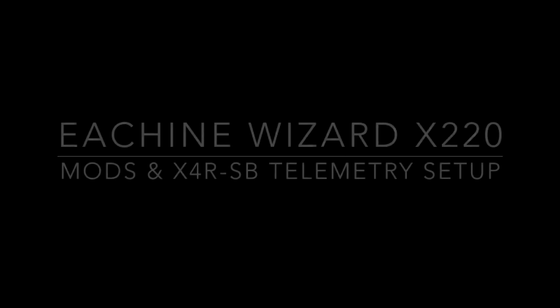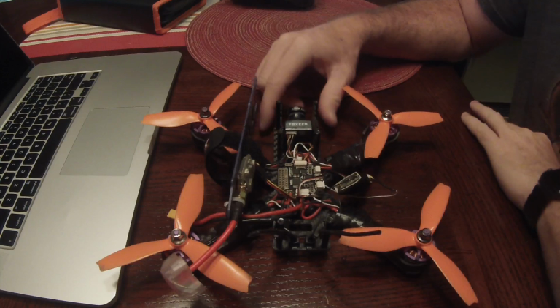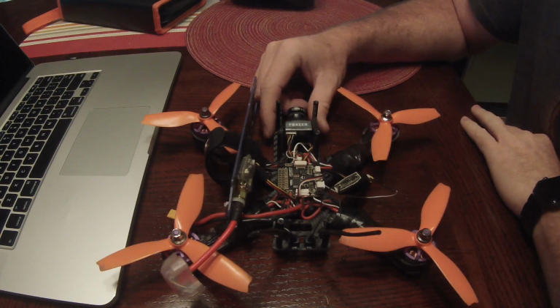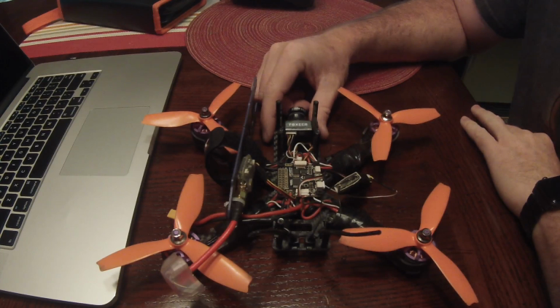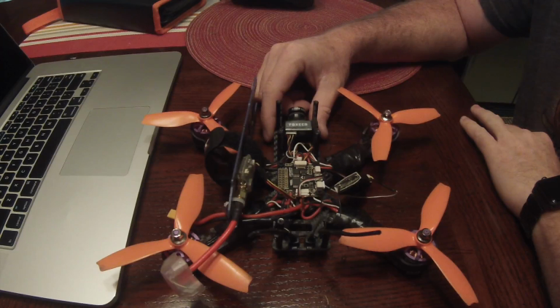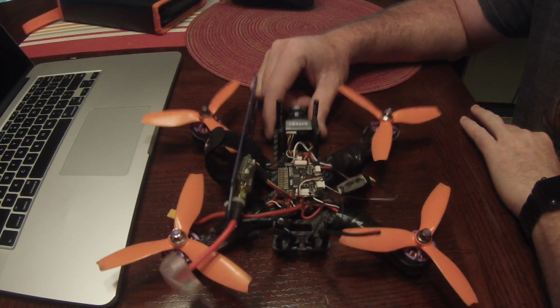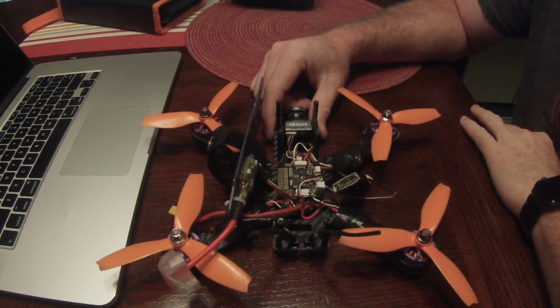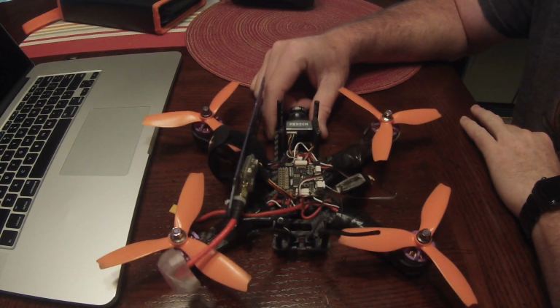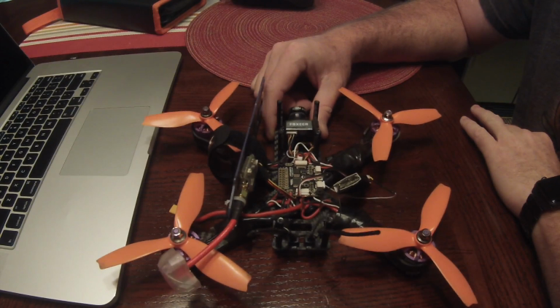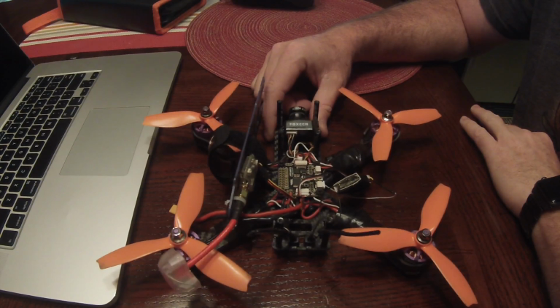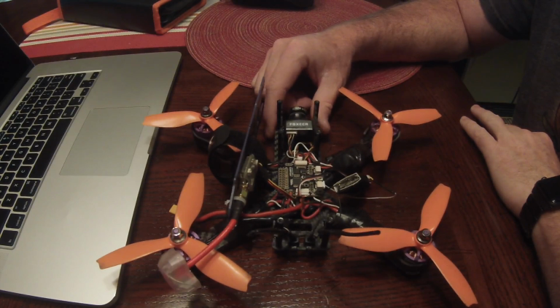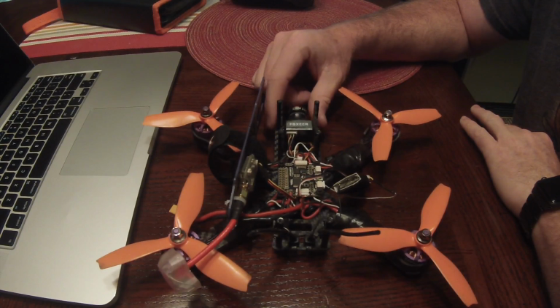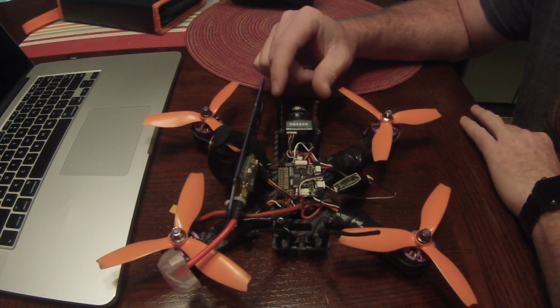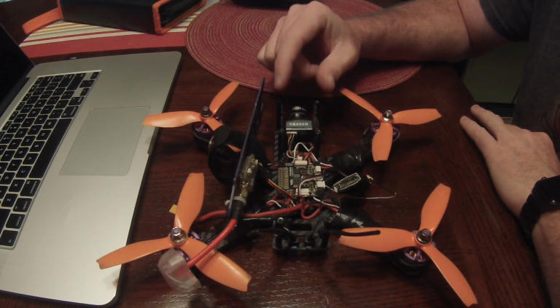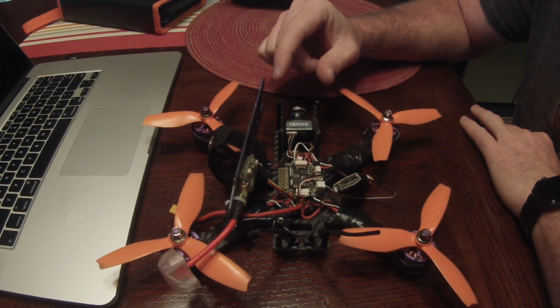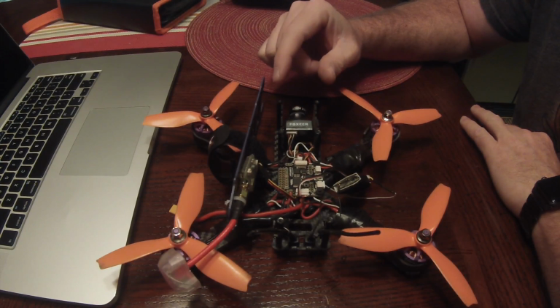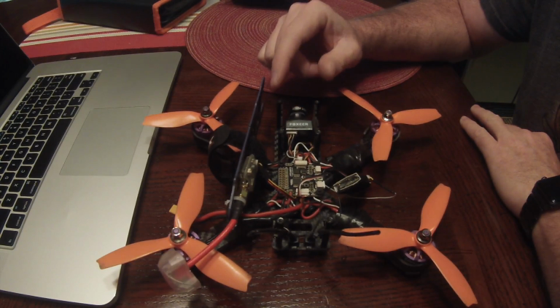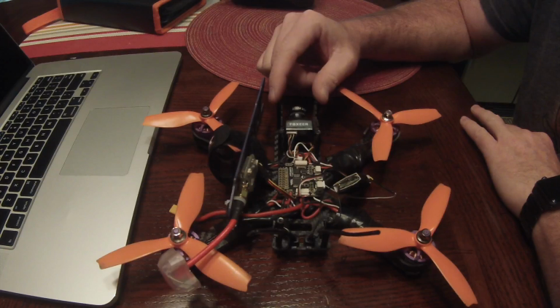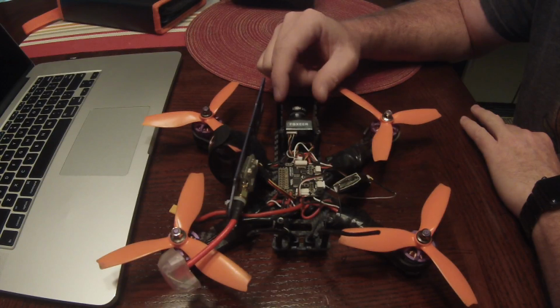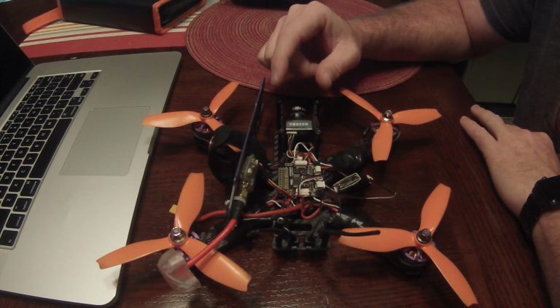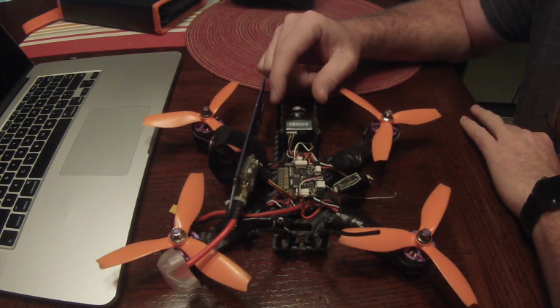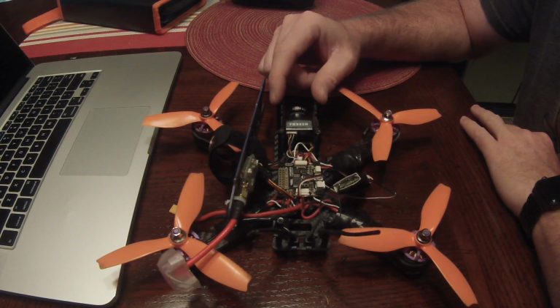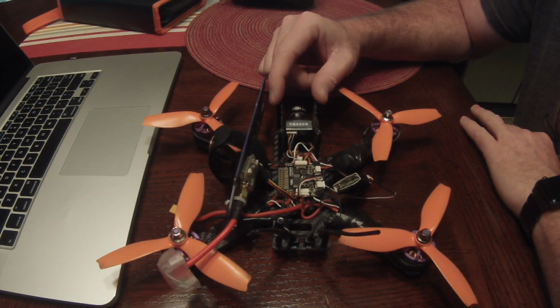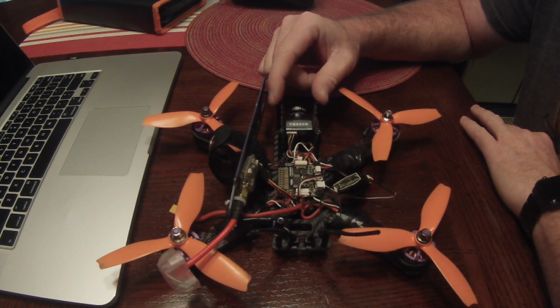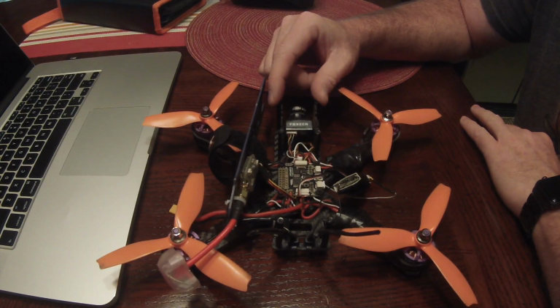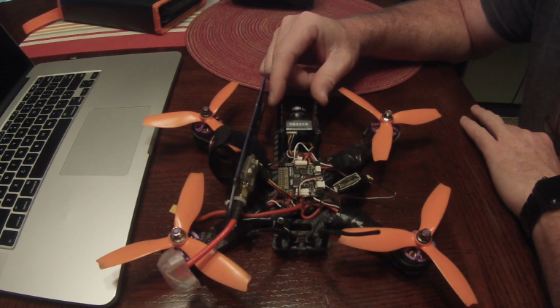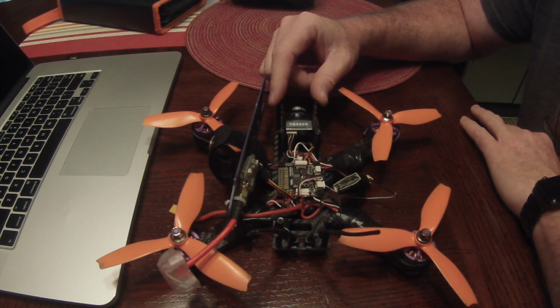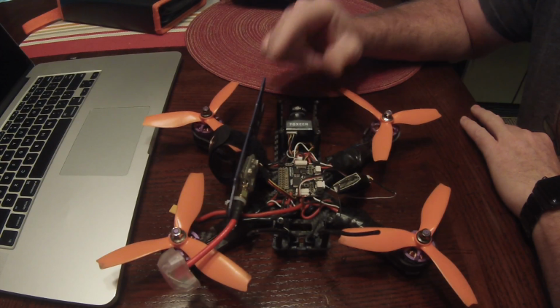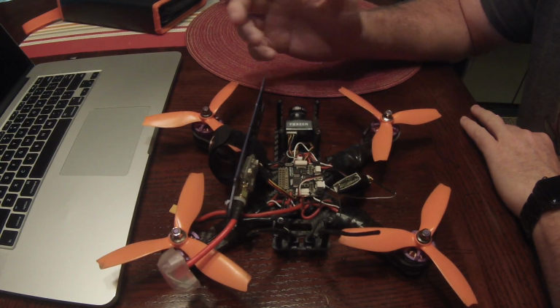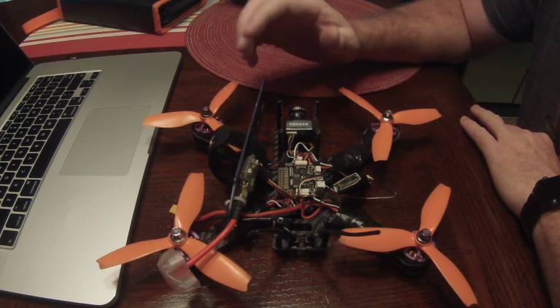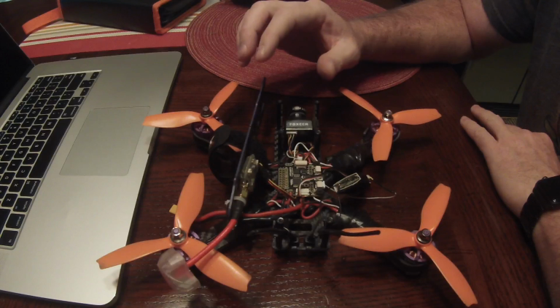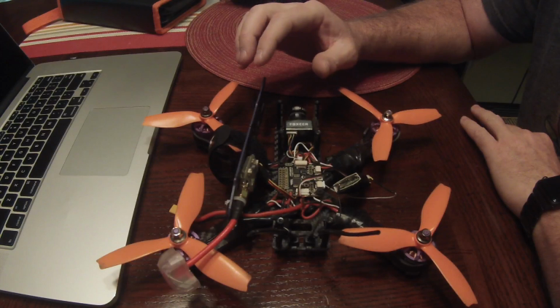Hey guys, I want to show you some changes that I've done to my wizard recently, as well as getting telemetry set up to work with the Taranis, and I'll kind of walk you through how I did all this.